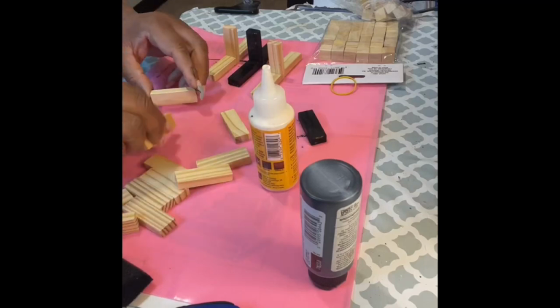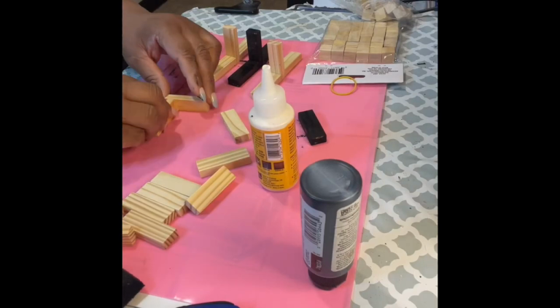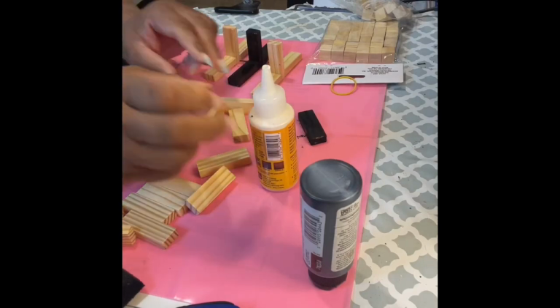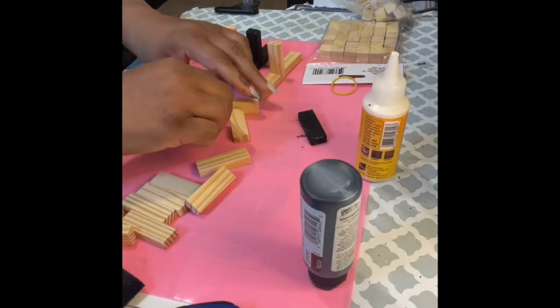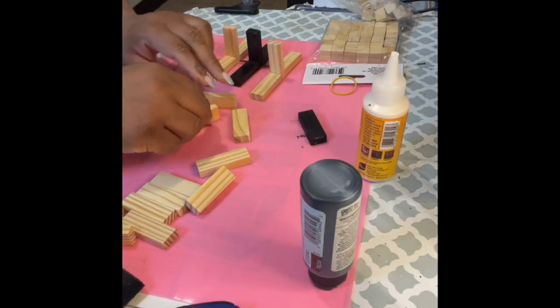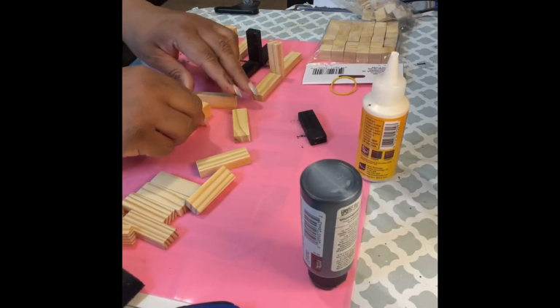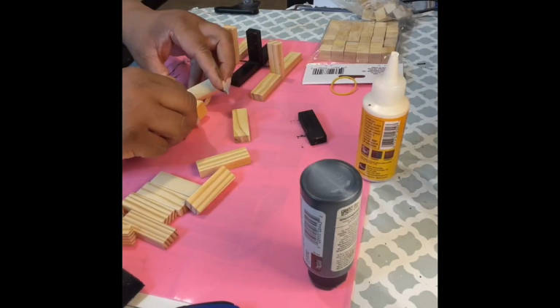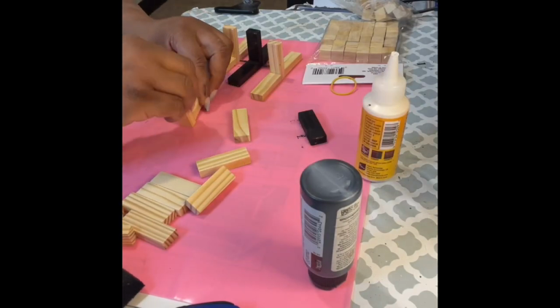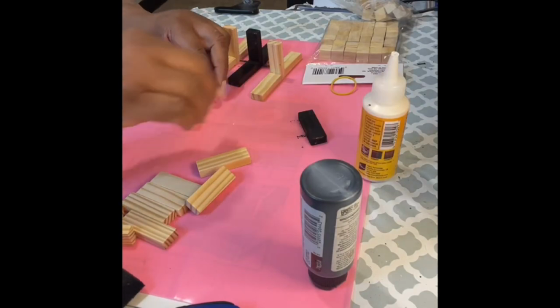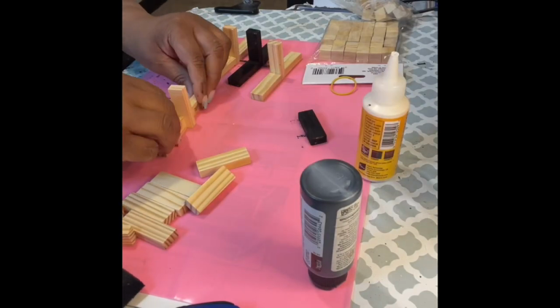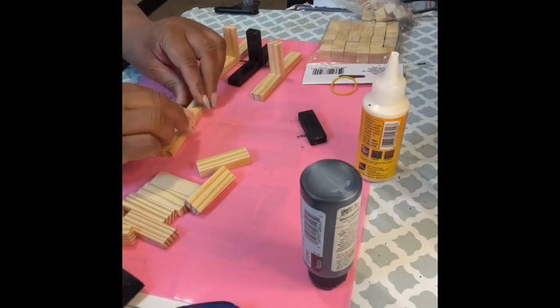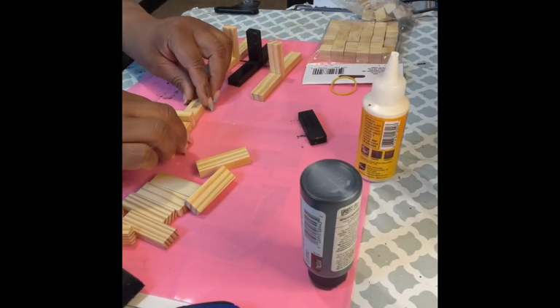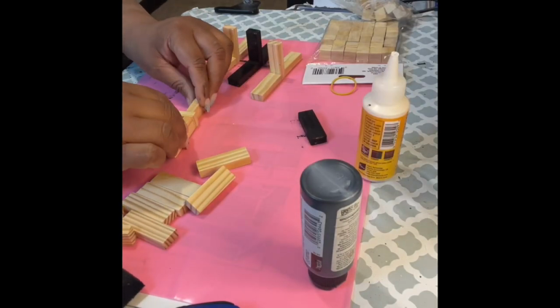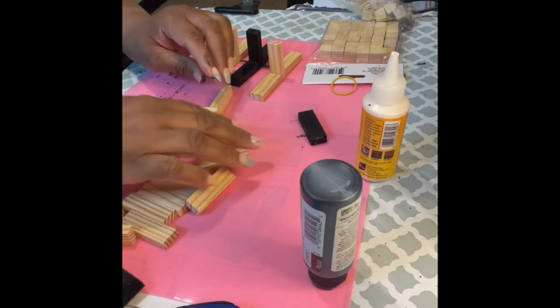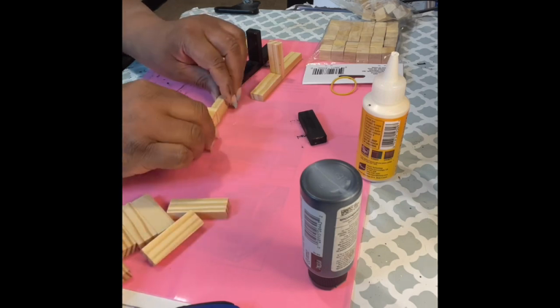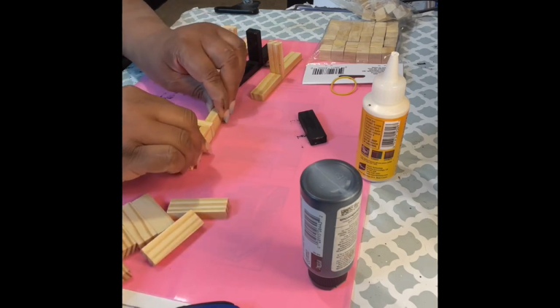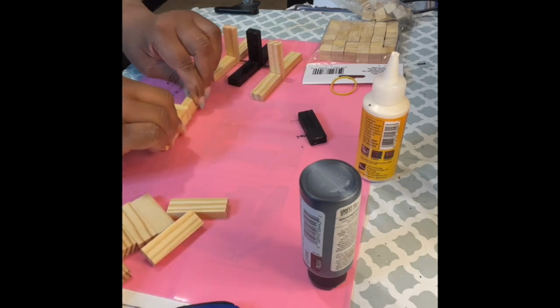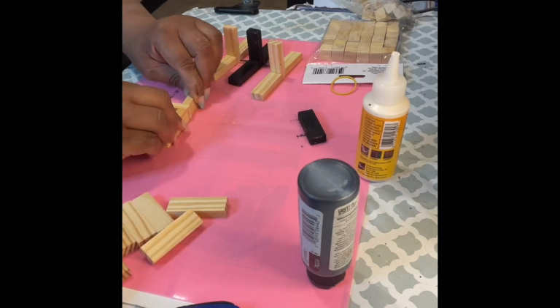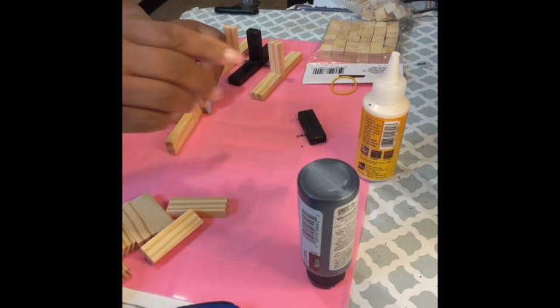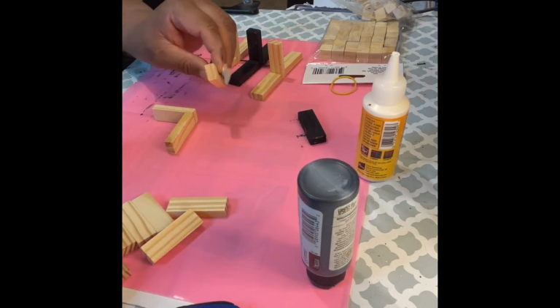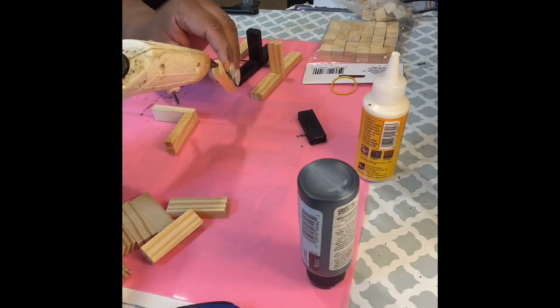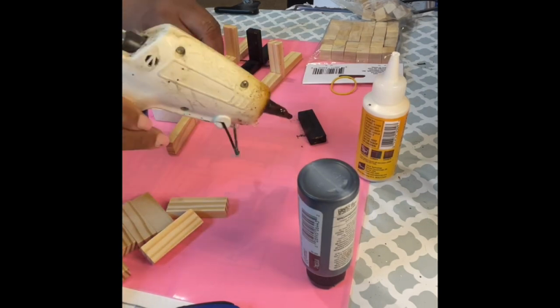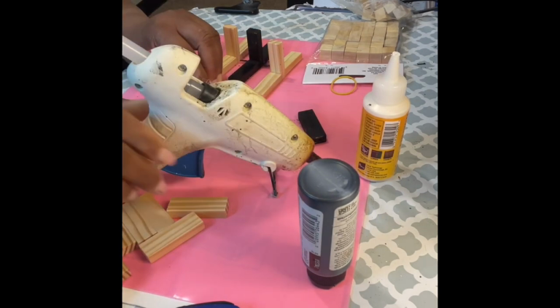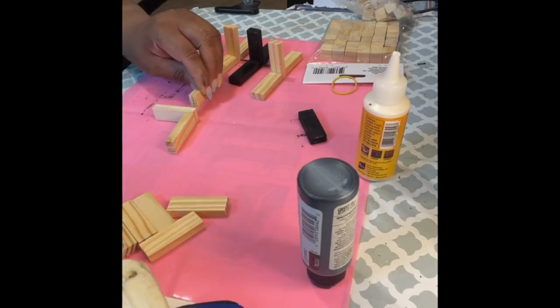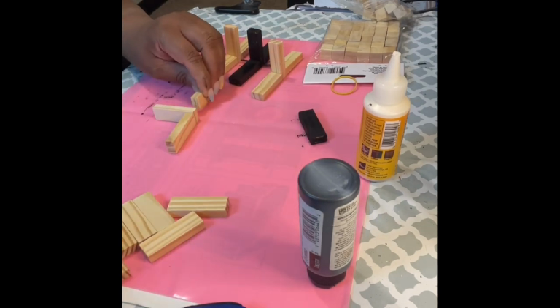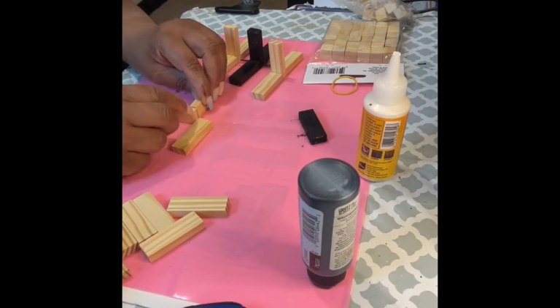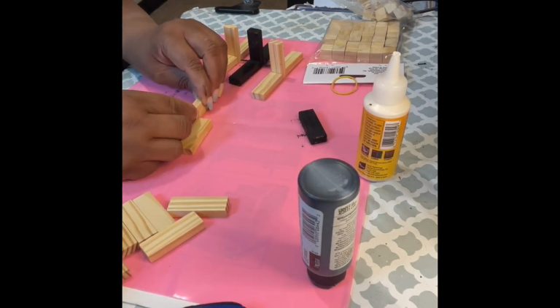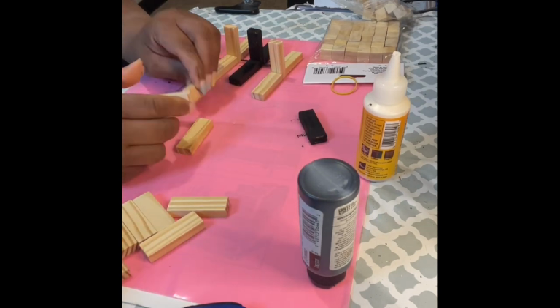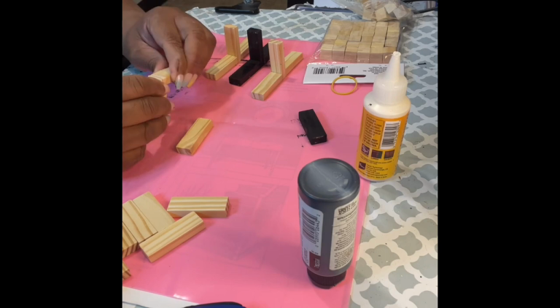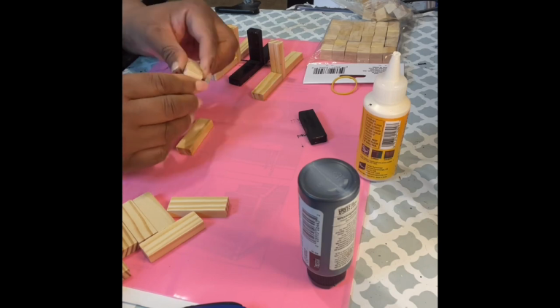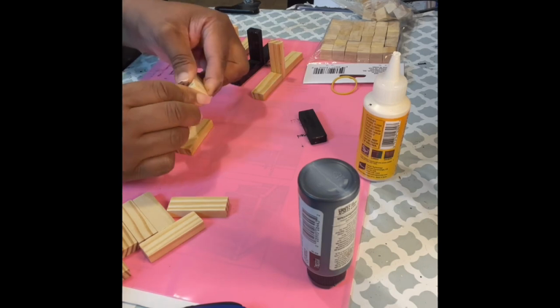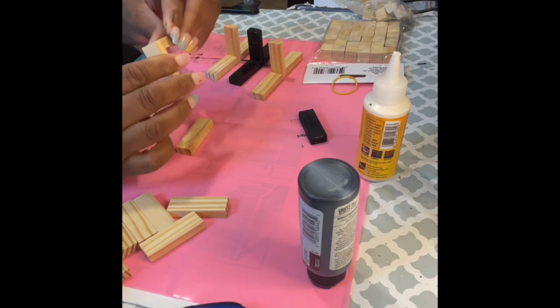Hey everybody, it's me Lady T, coming to you with a quick video of making plant stands for my succulents that I got from Dollar General. As you can see, I'm using three Jenga blocks and laying them on their side.